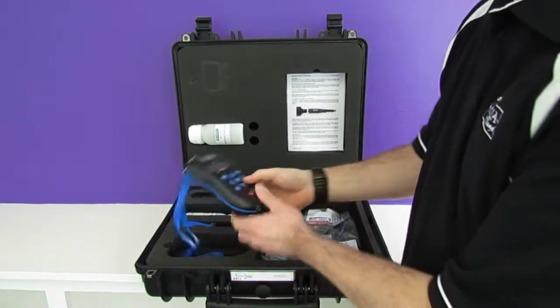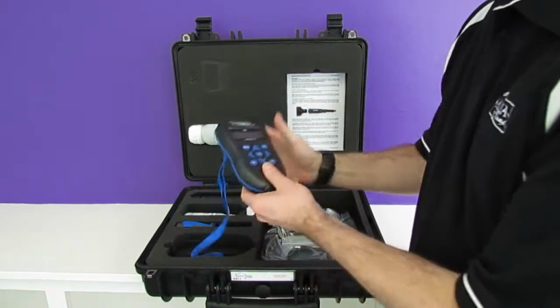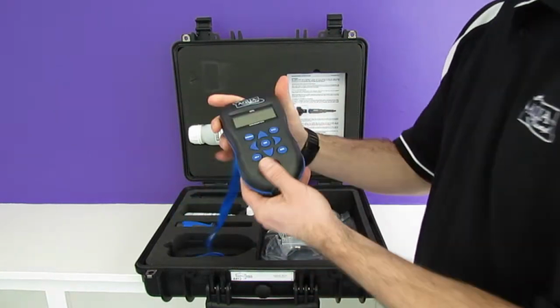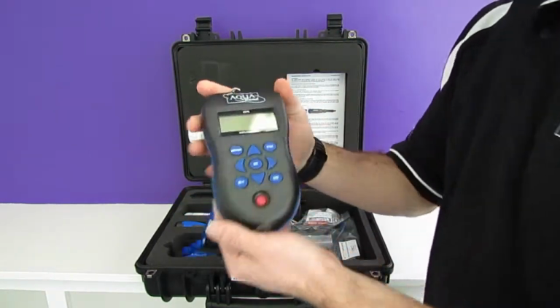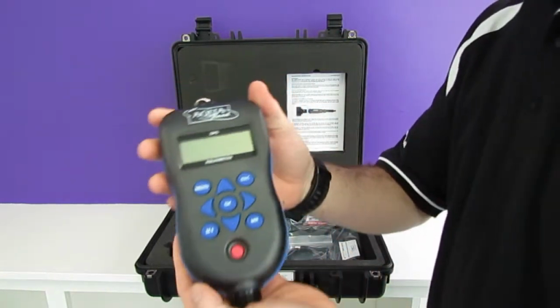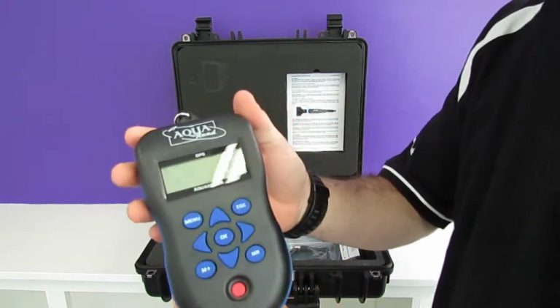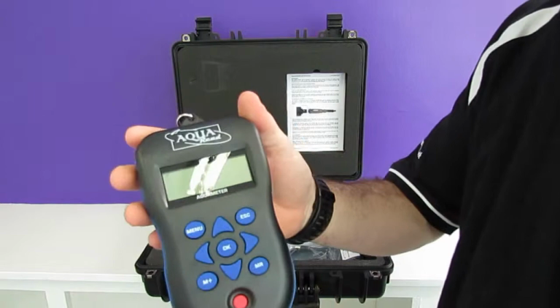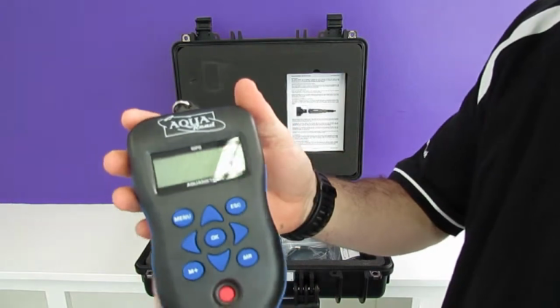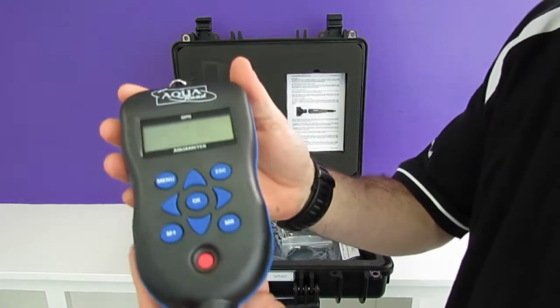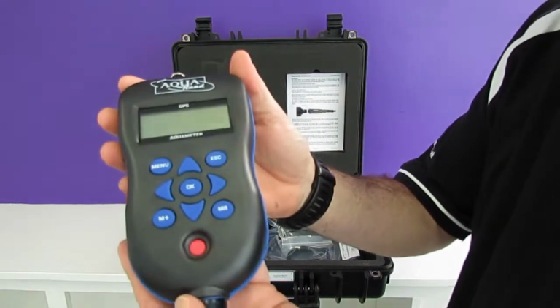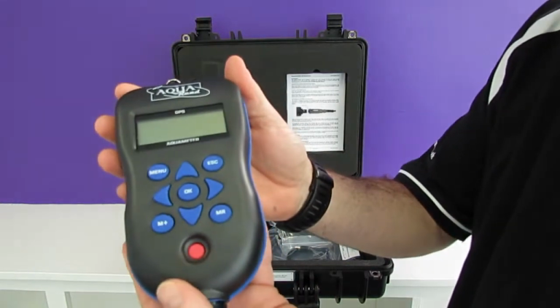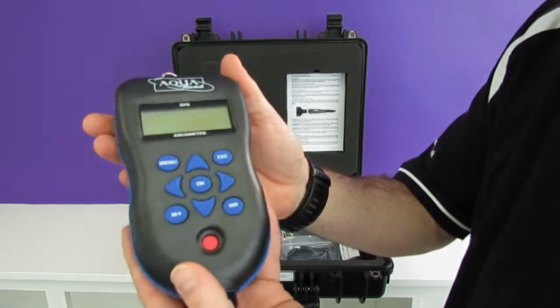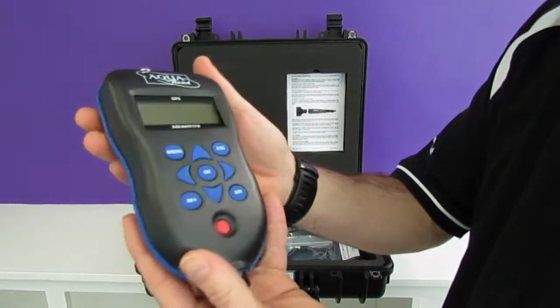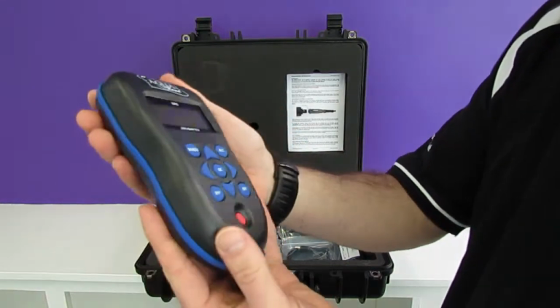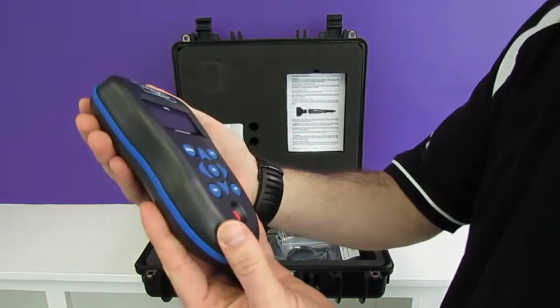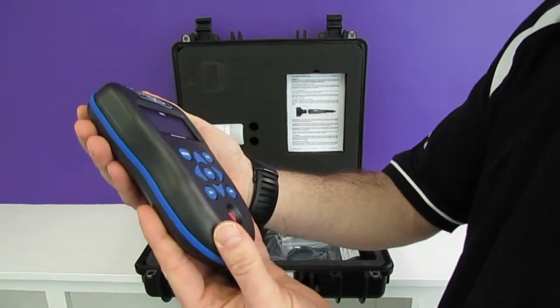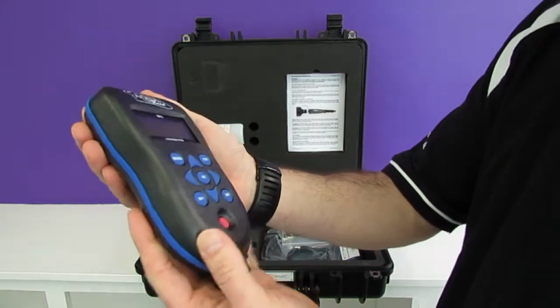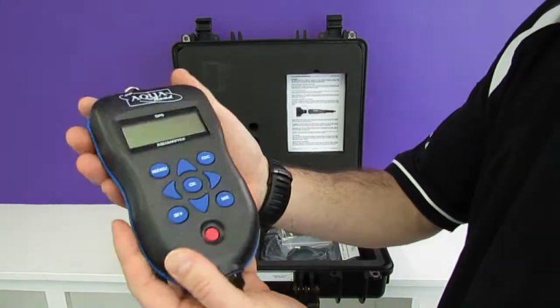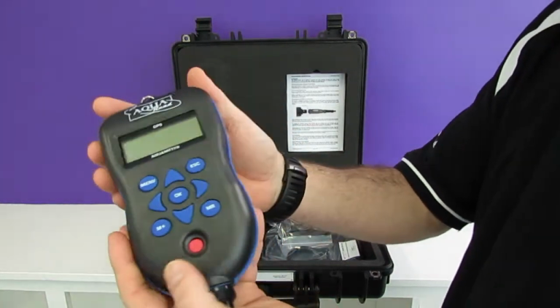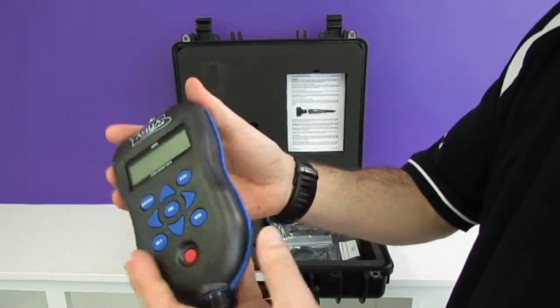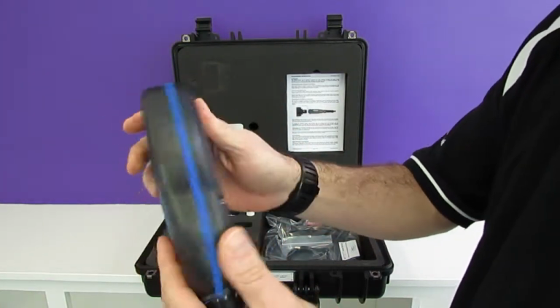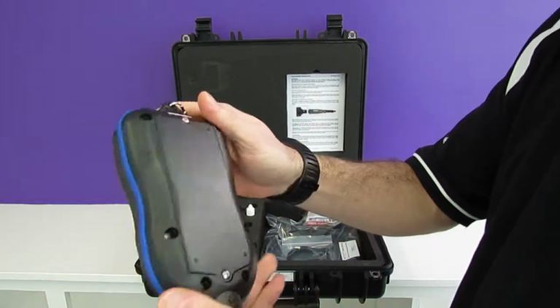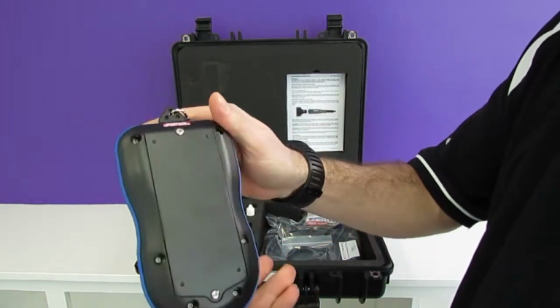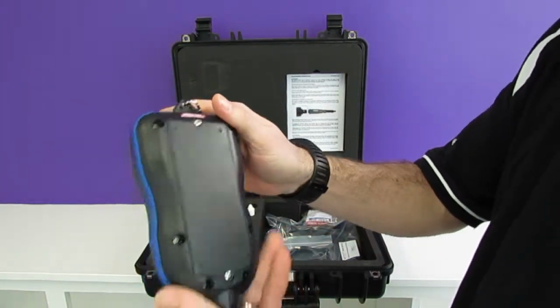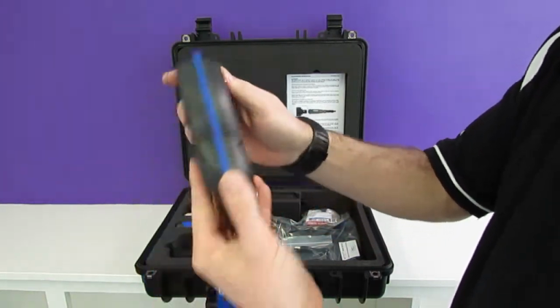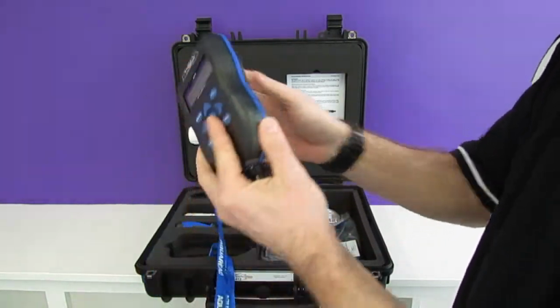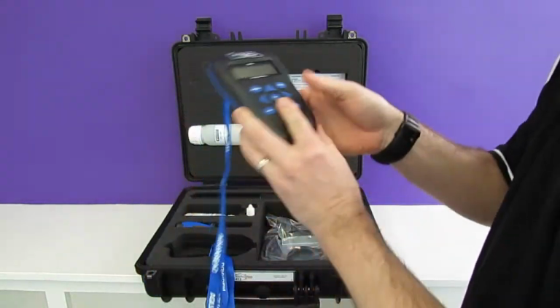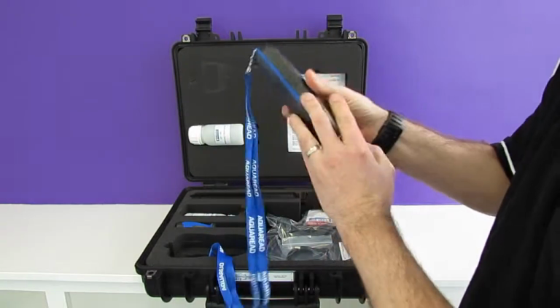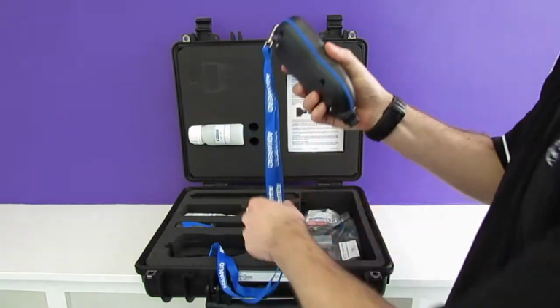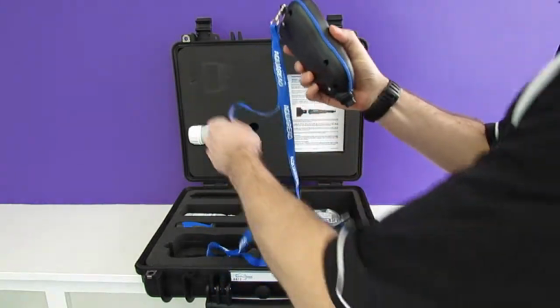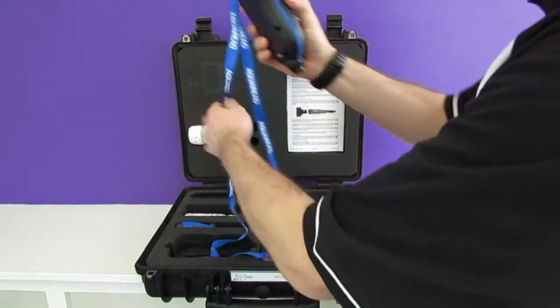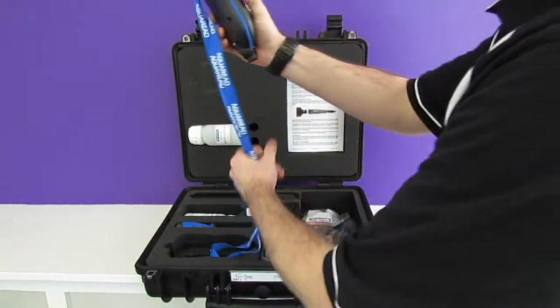First off we have the GPS aquameter to show you all of your live data and also to record your data, complete with lanyard.